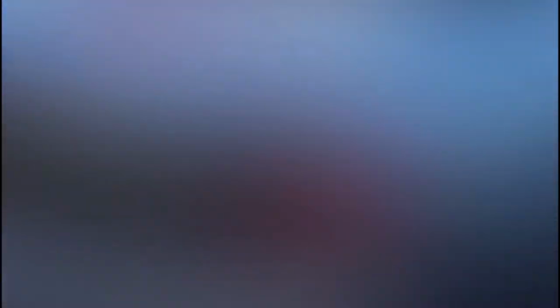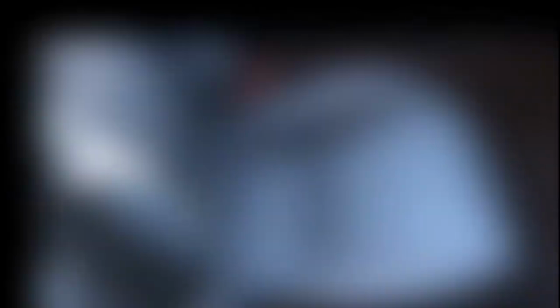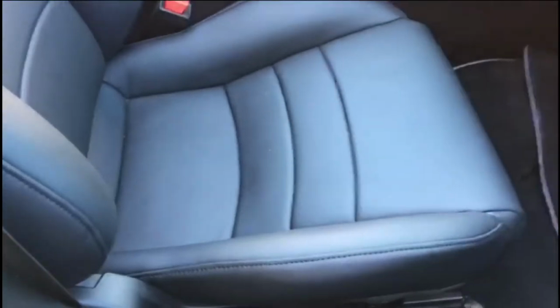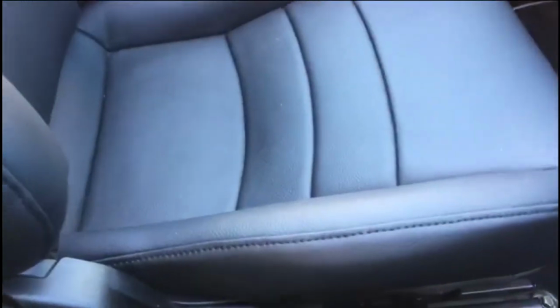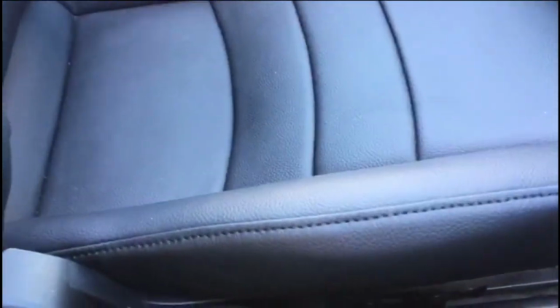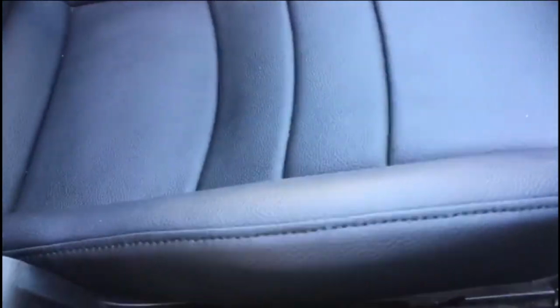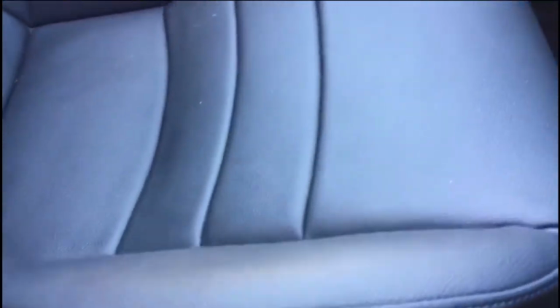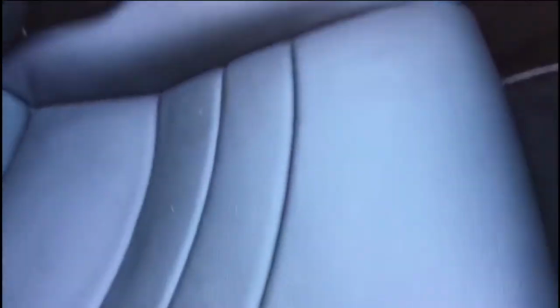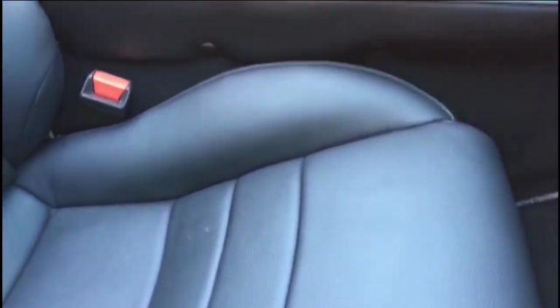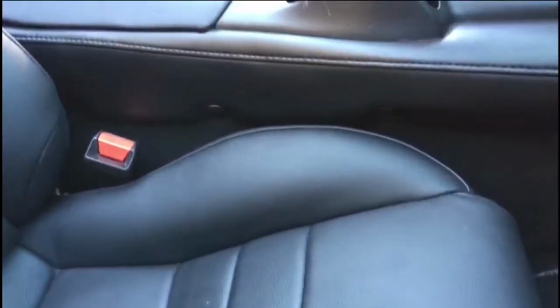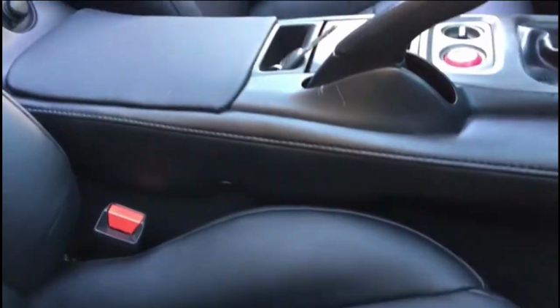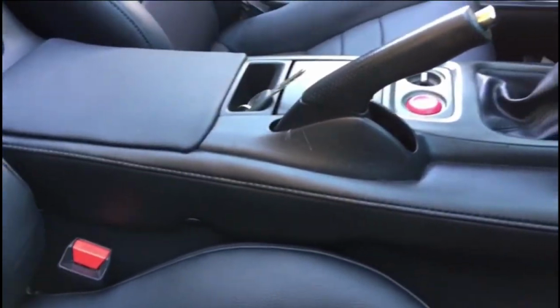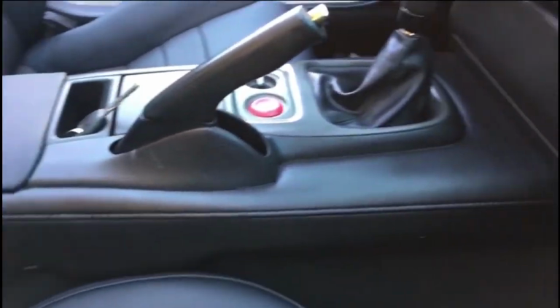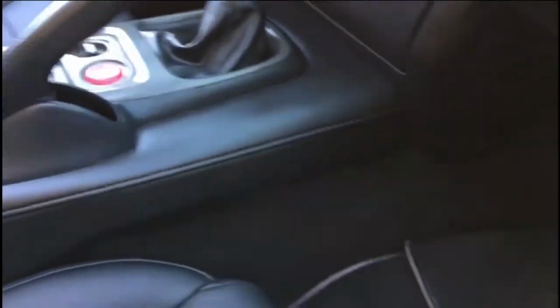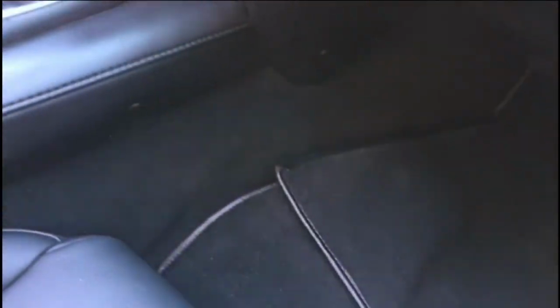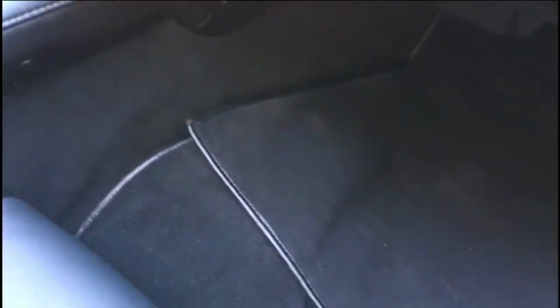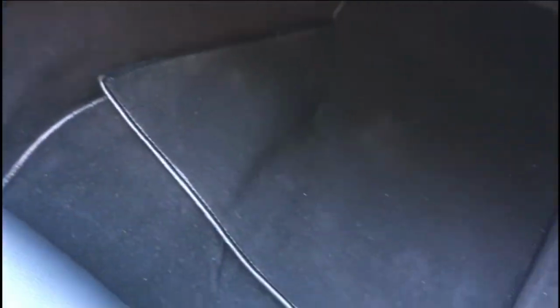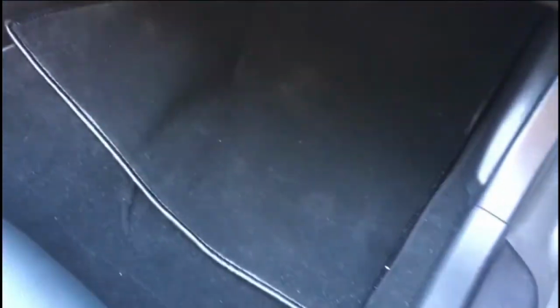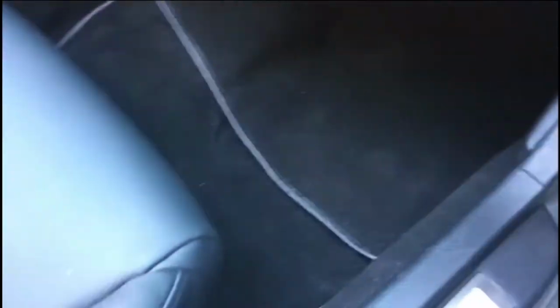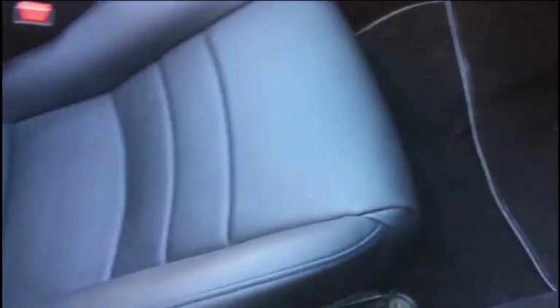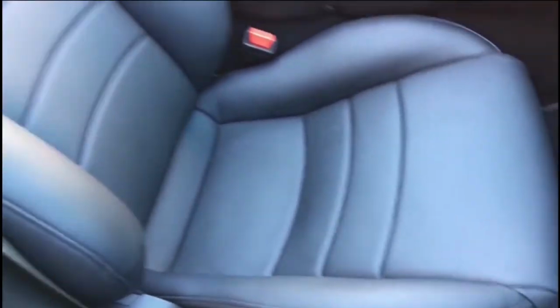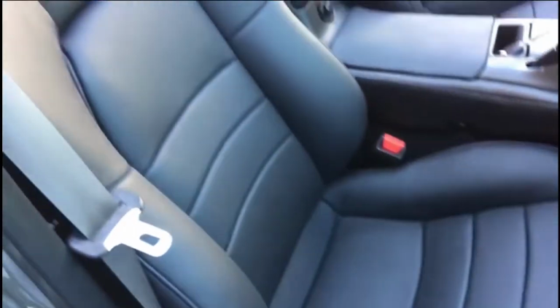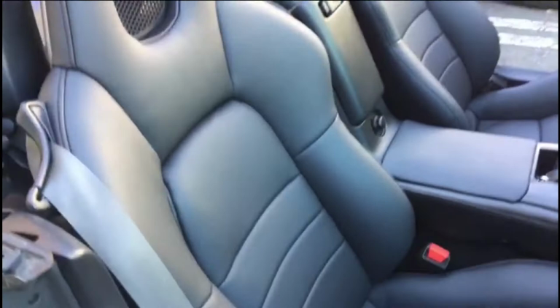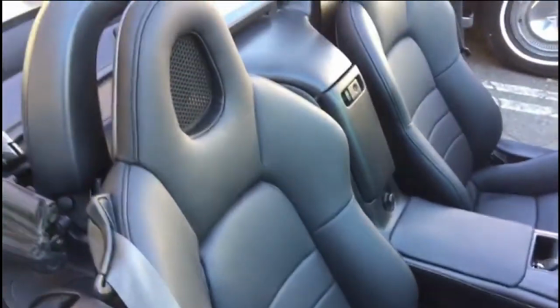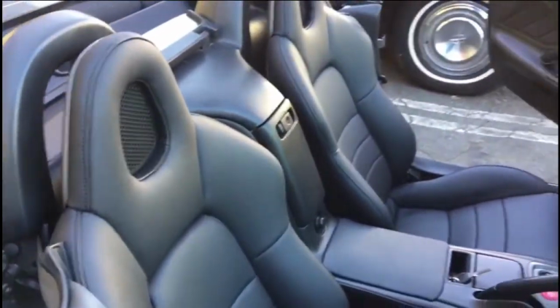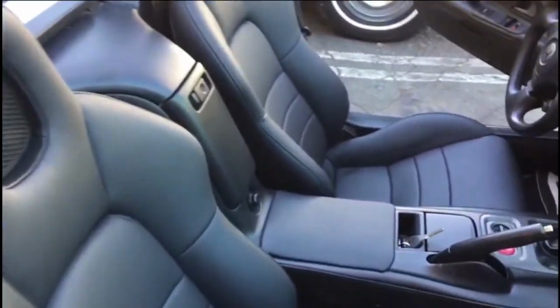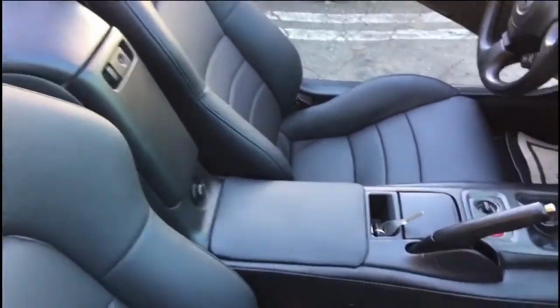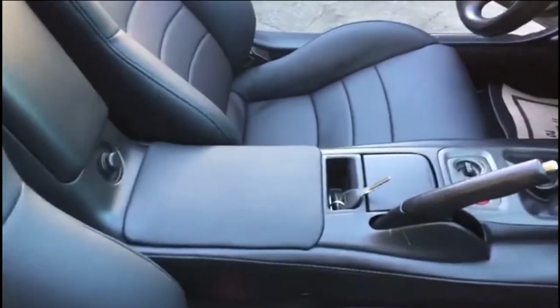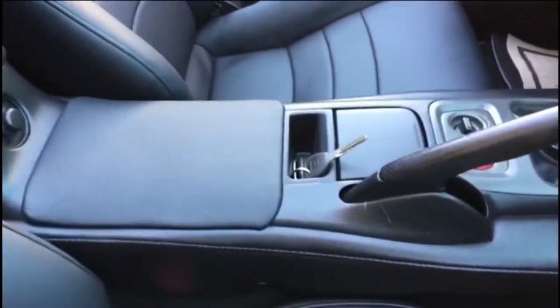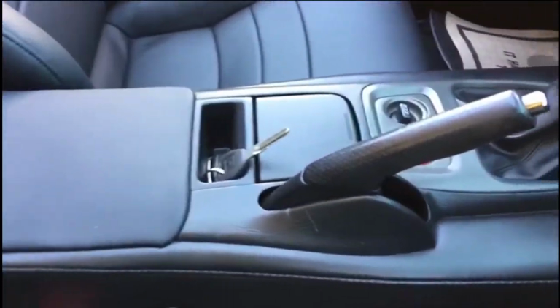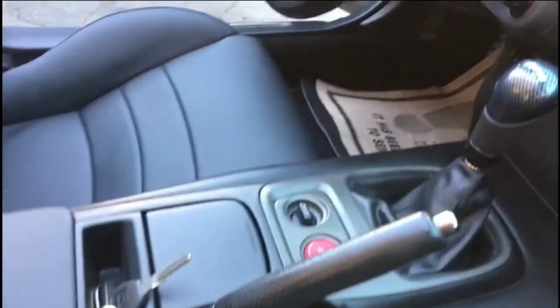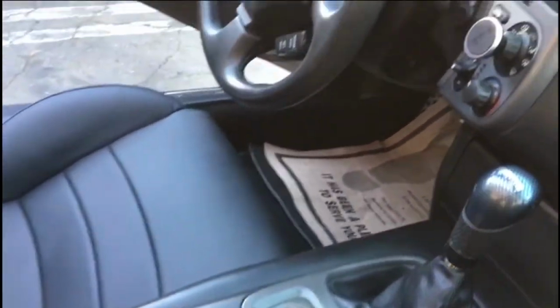The leather seats look great. In addition, we added new carpet and refreshed the main console.